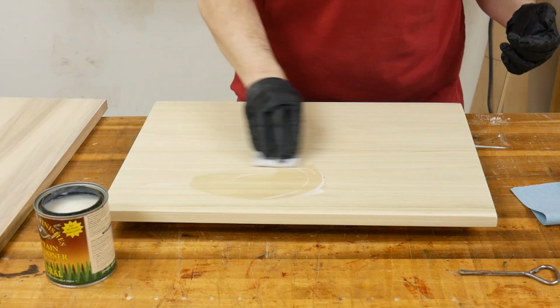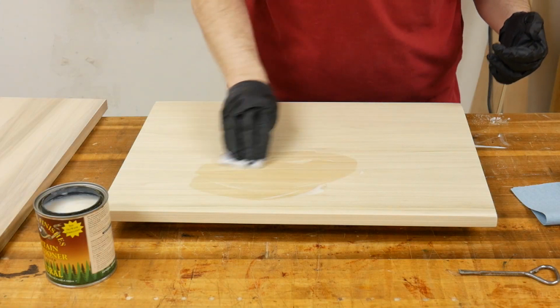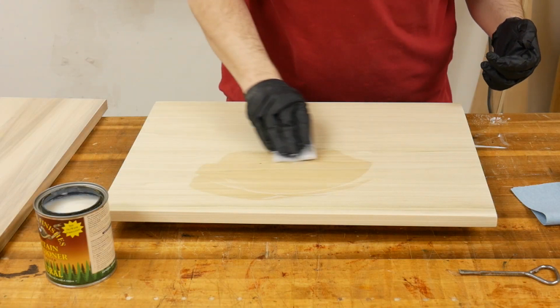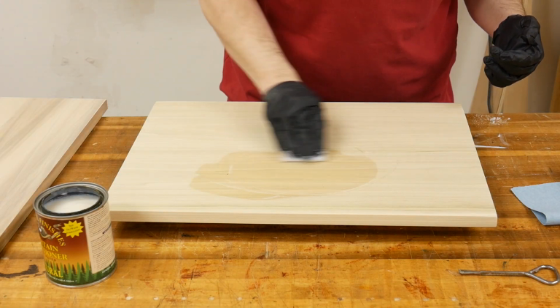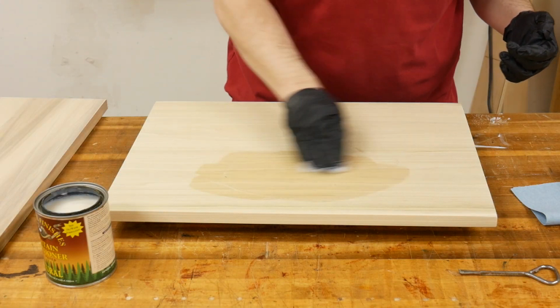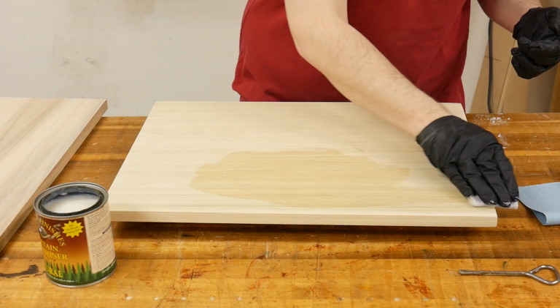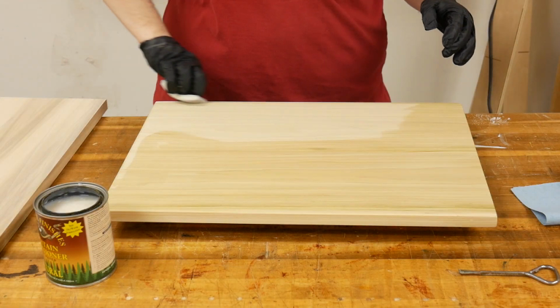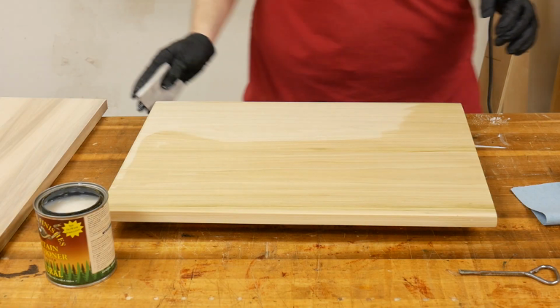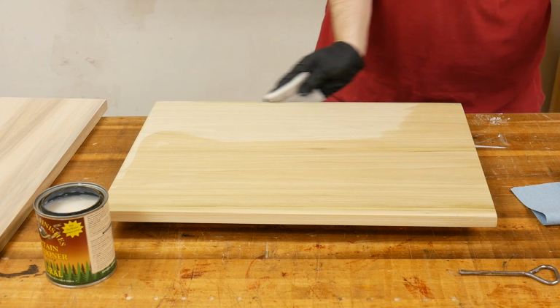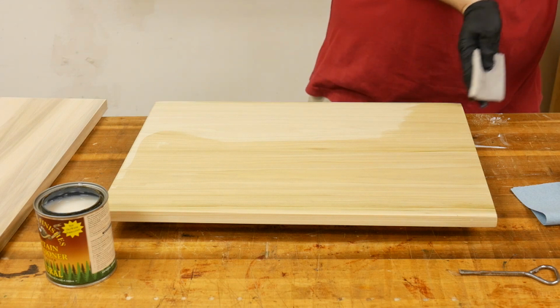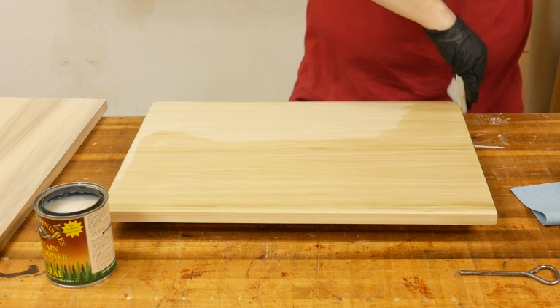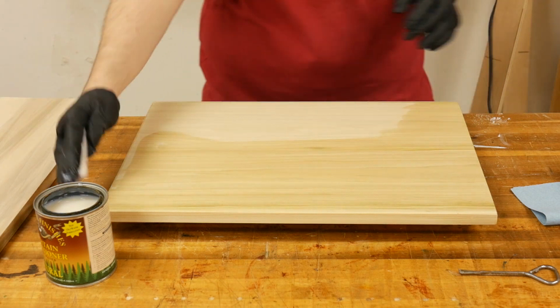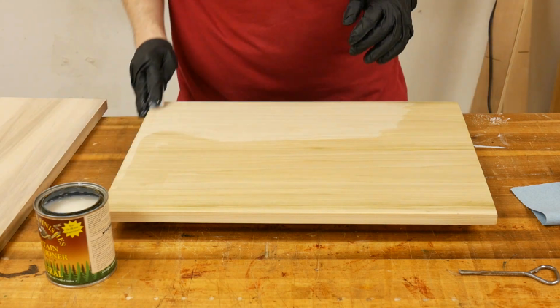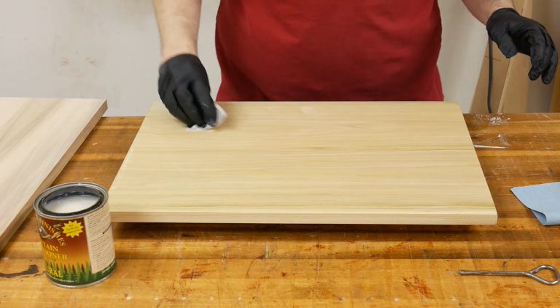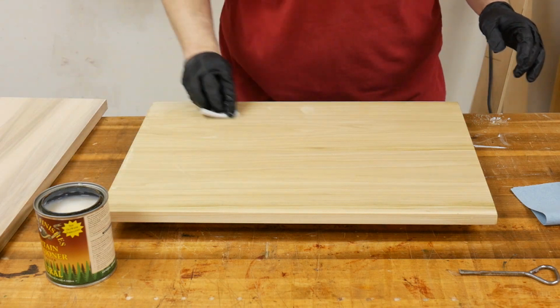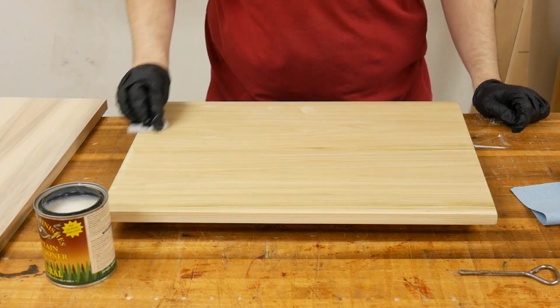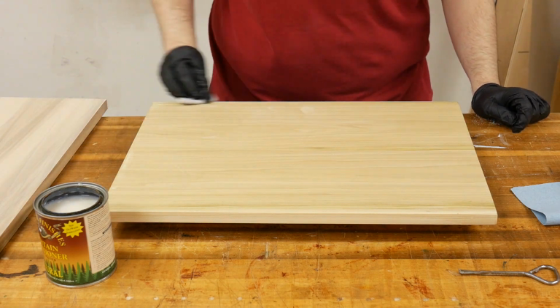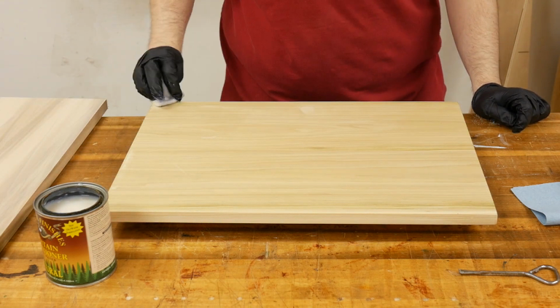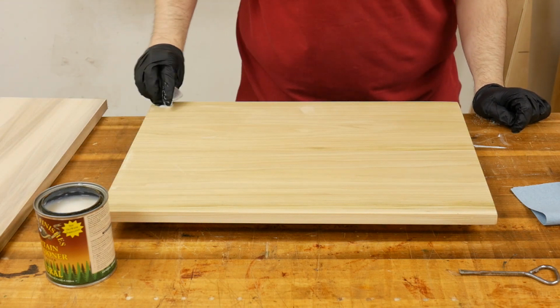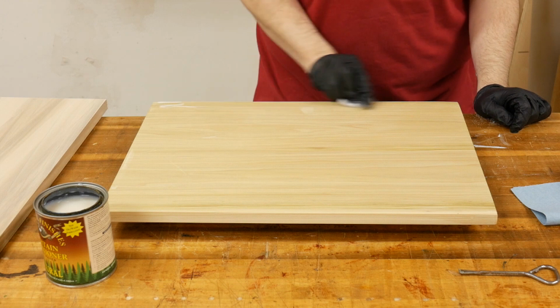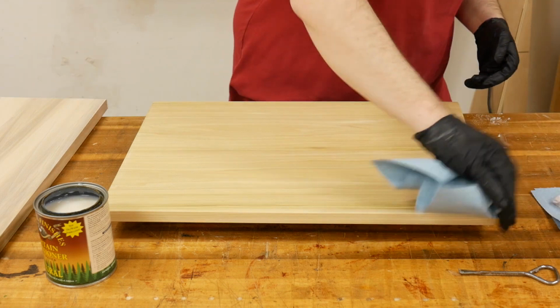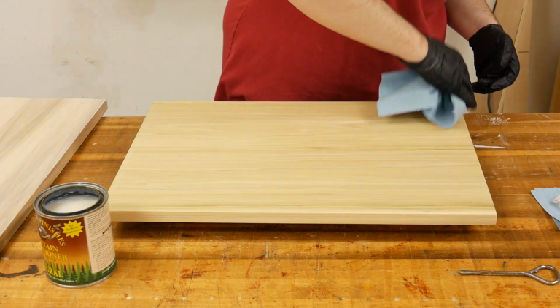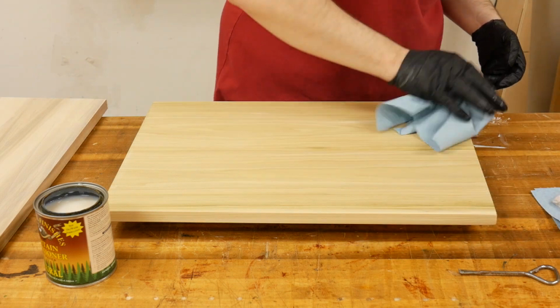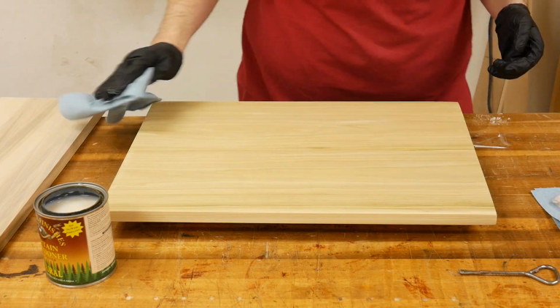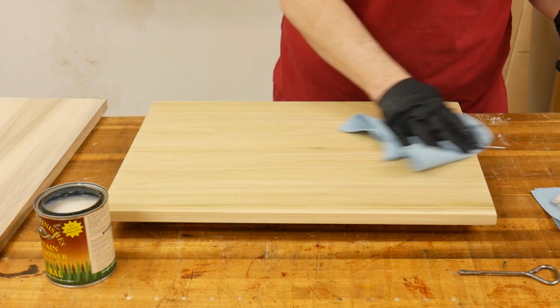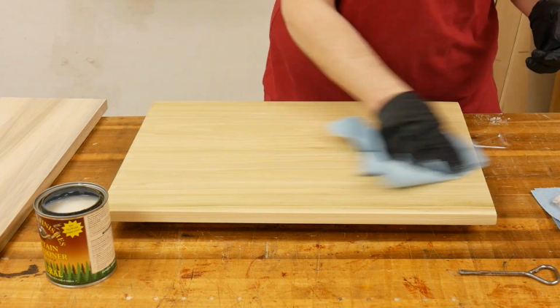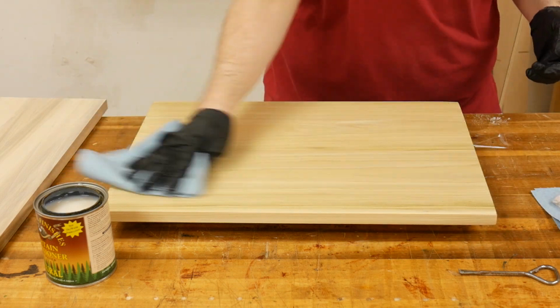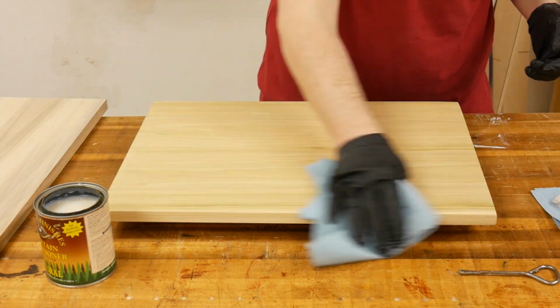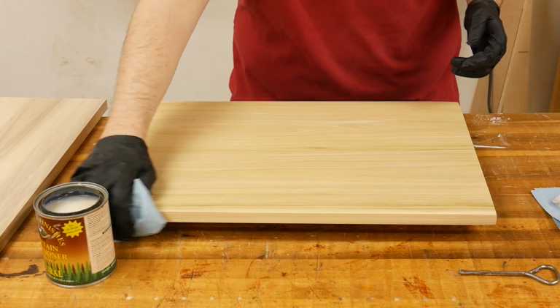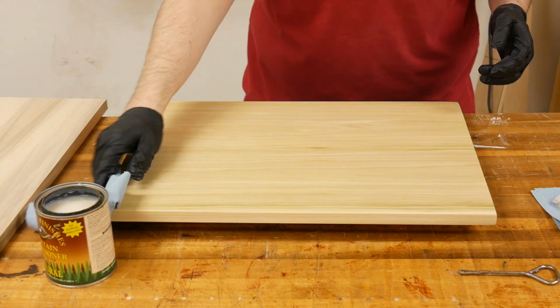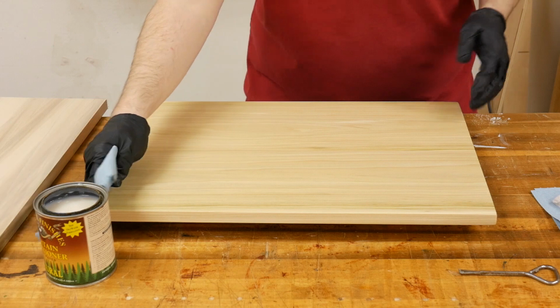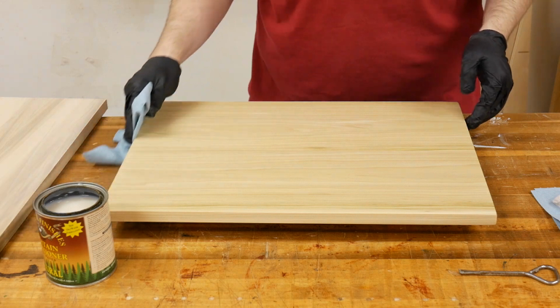To help prevent blotching, I applied a coat of pre-stain conditioner, wiping it all over the surface of the board including the end grain. Next, I followed it up by wiping the surface dry using a paper towel. I let the board dry for at least 30 minutes.